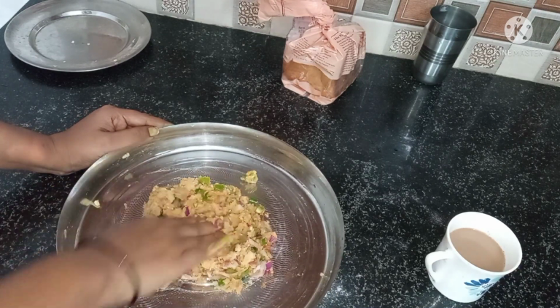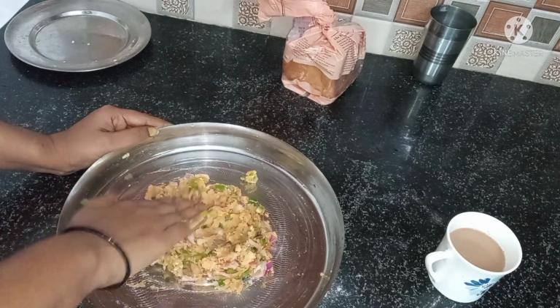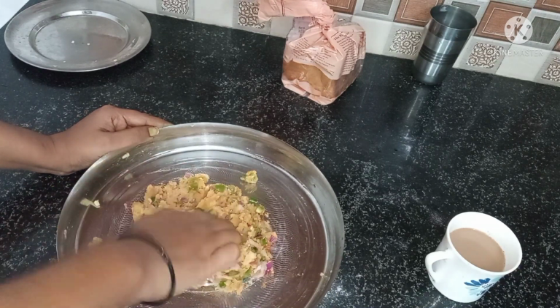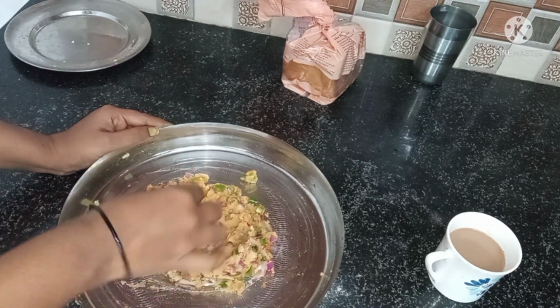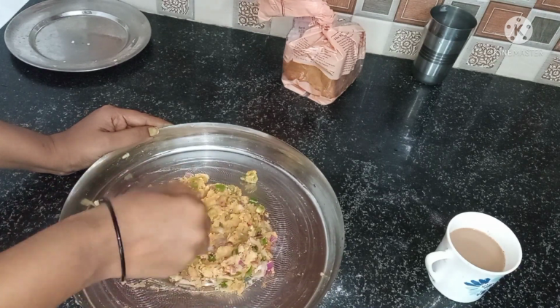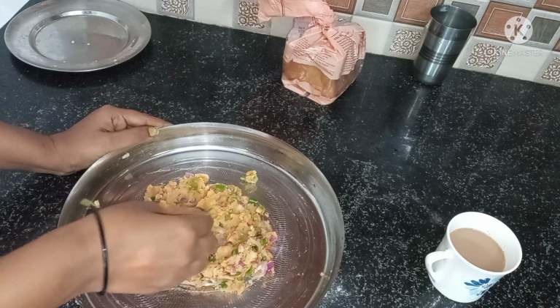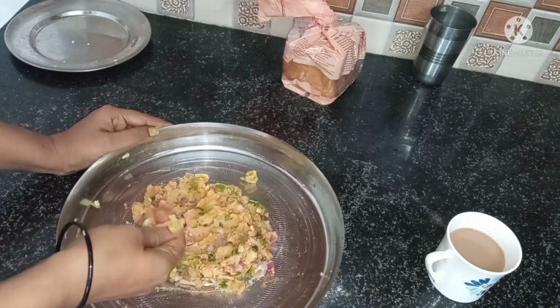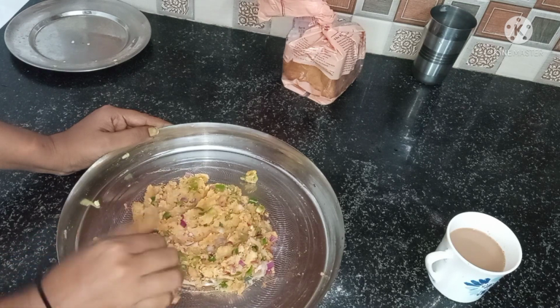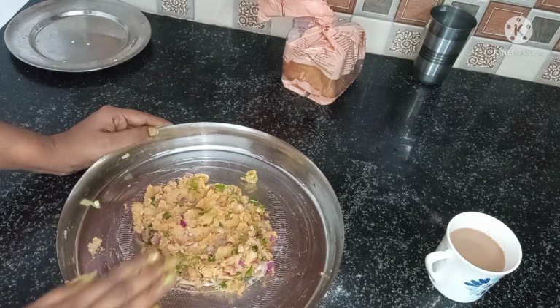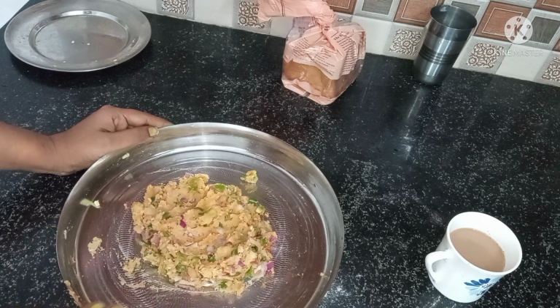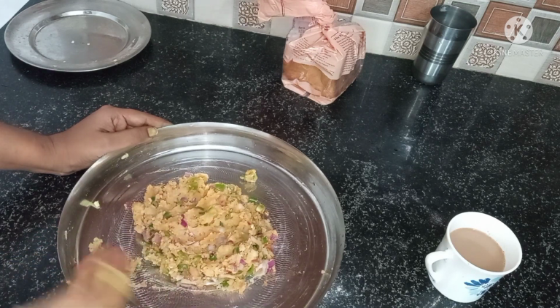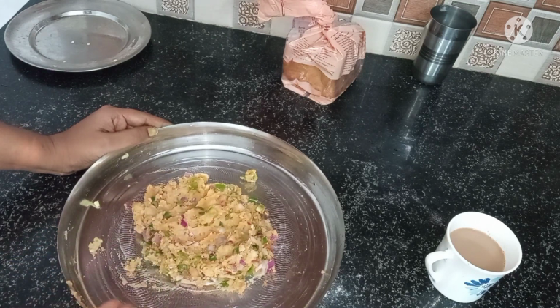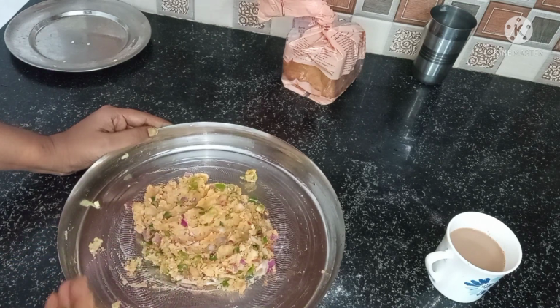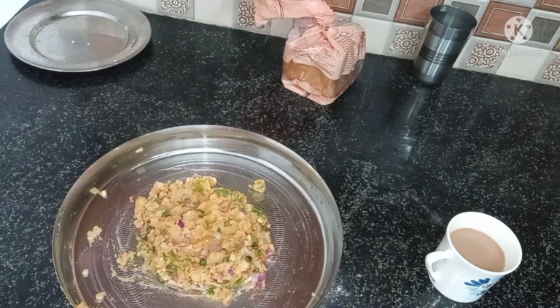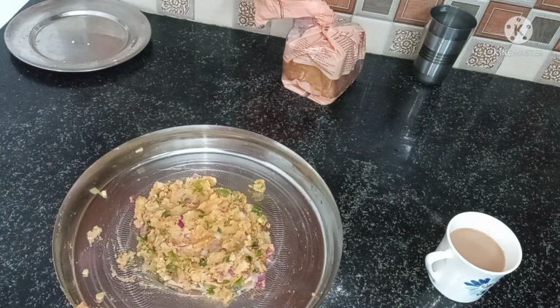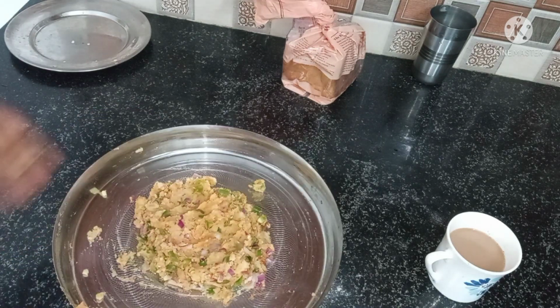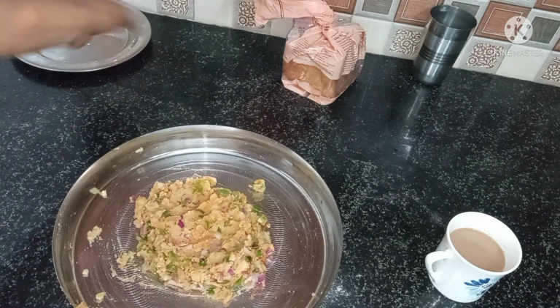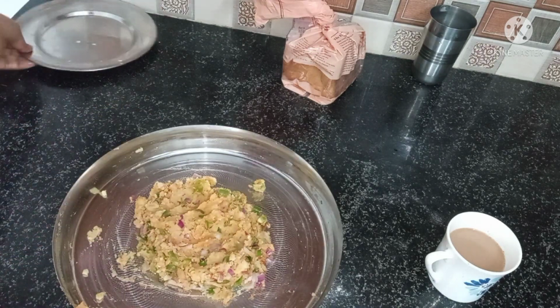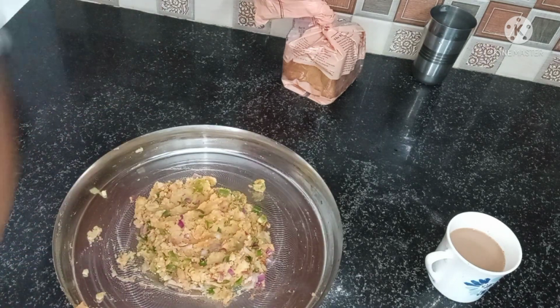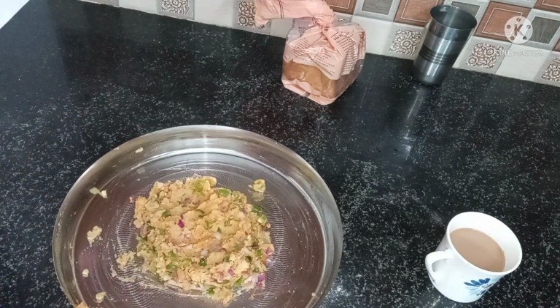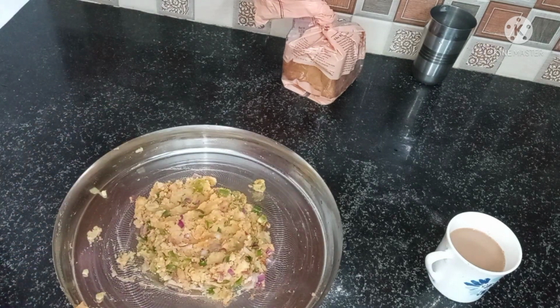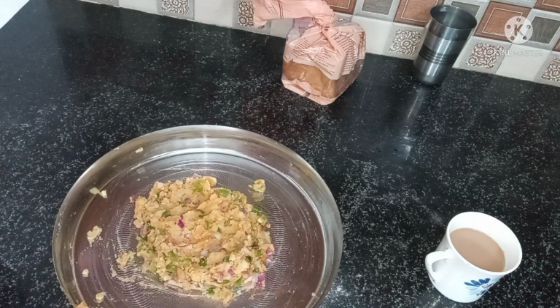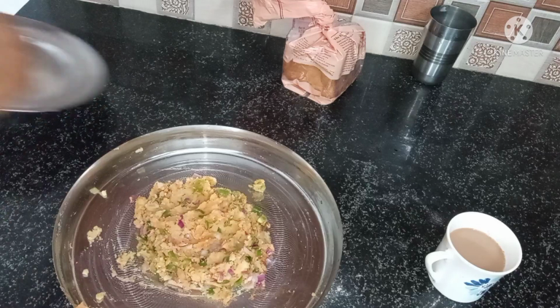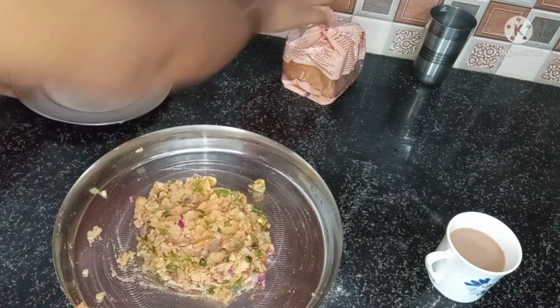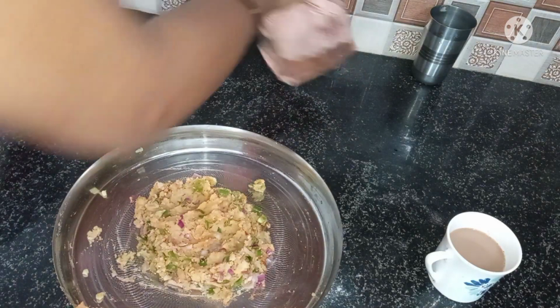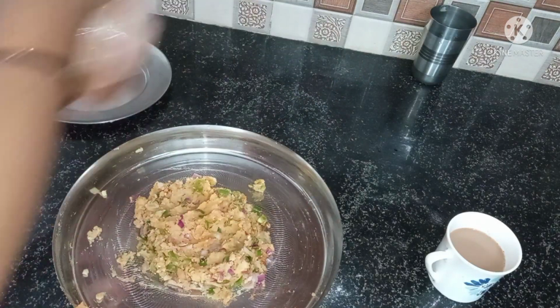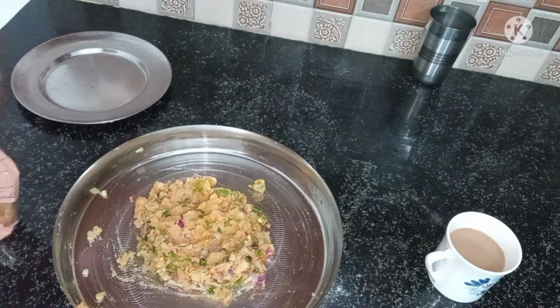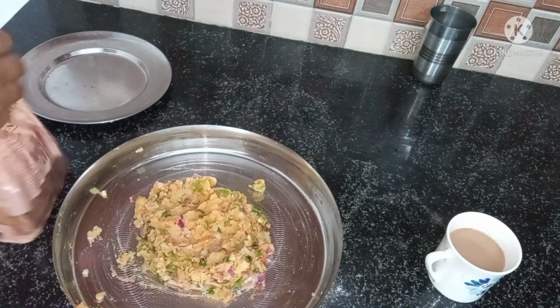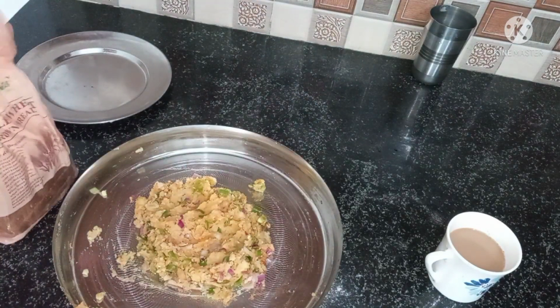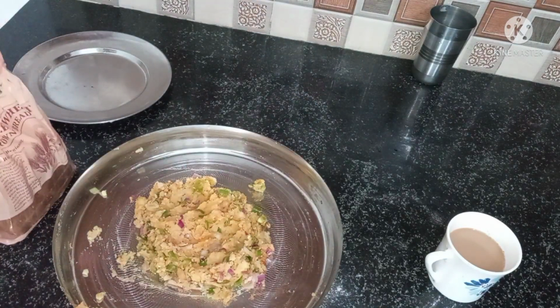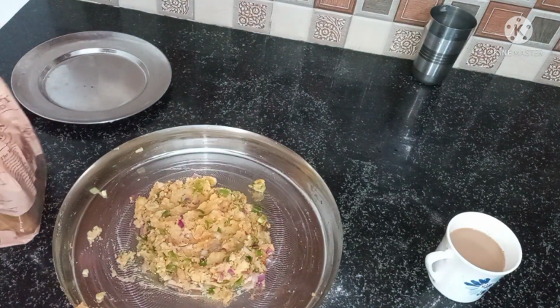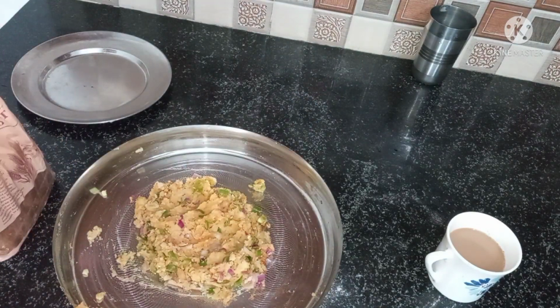The filling is very good for the bread roll. Now you can see that my chai is ready — I will drink it as well.